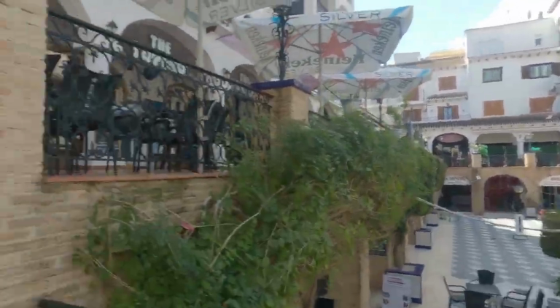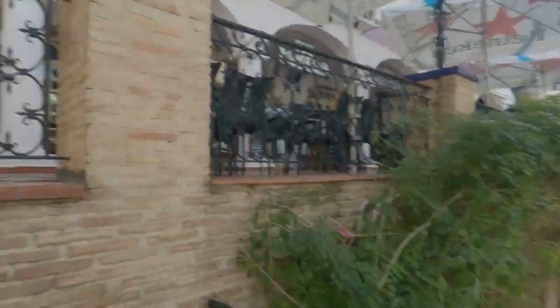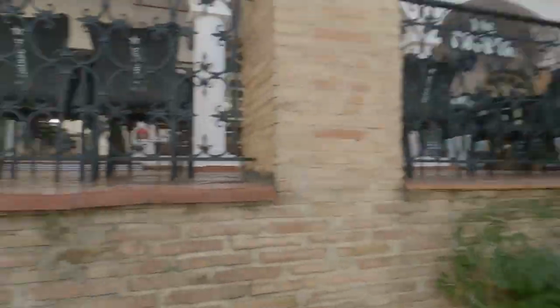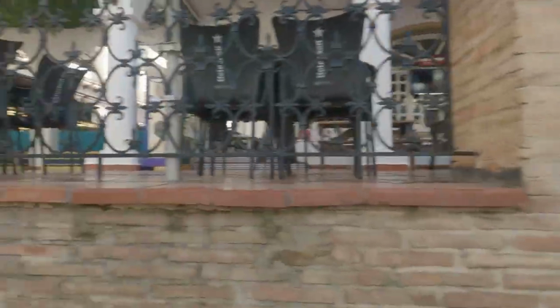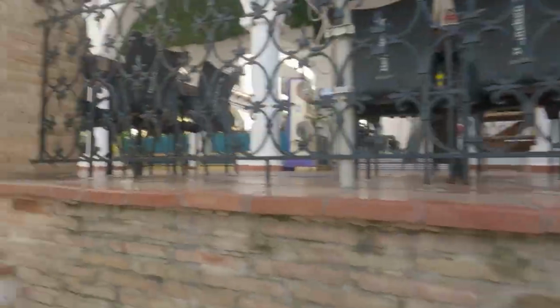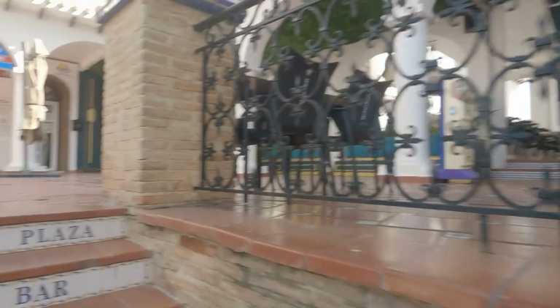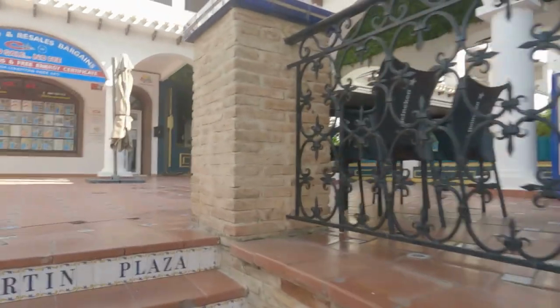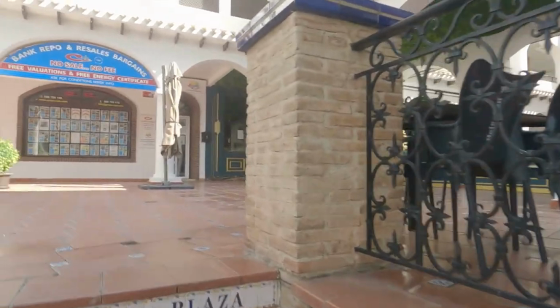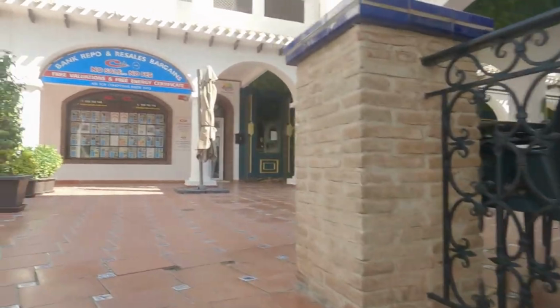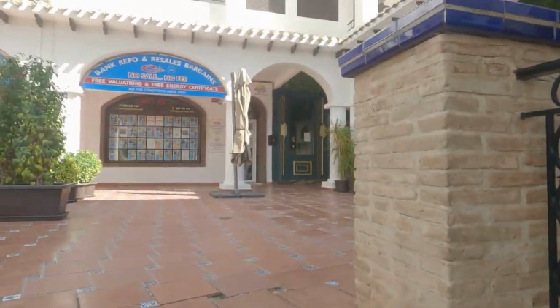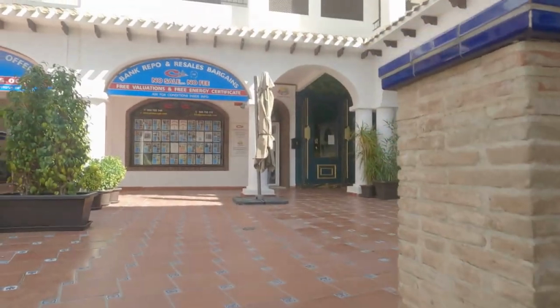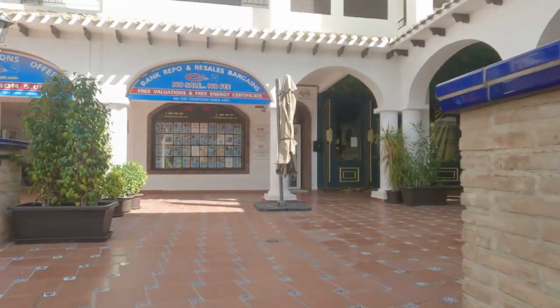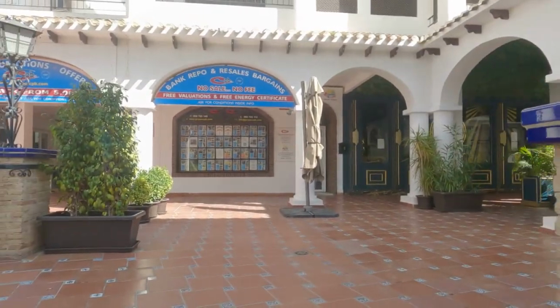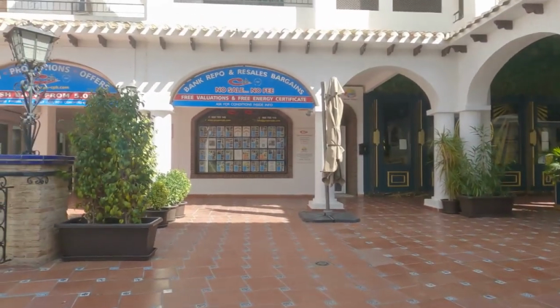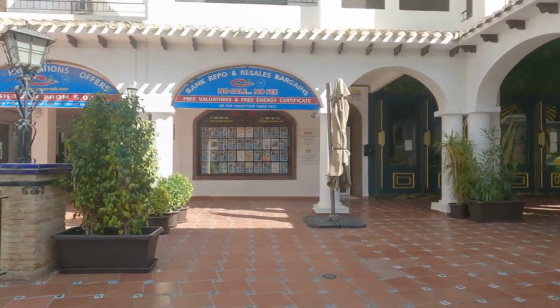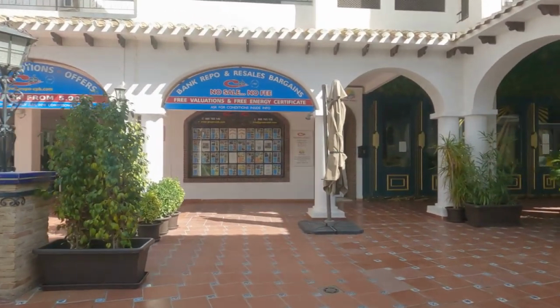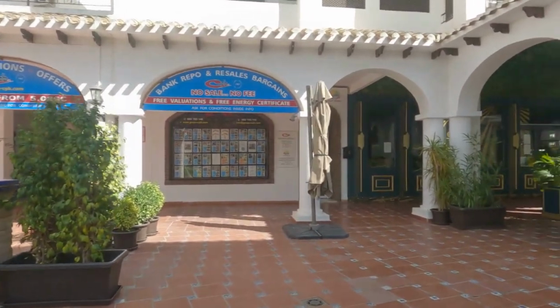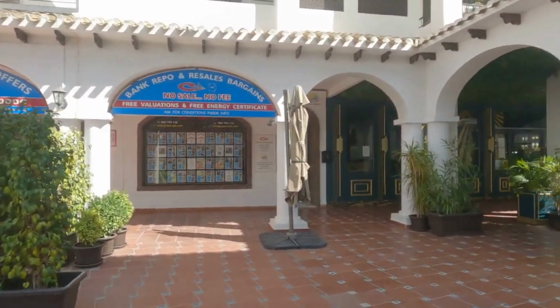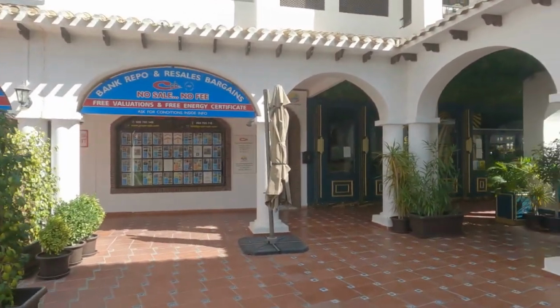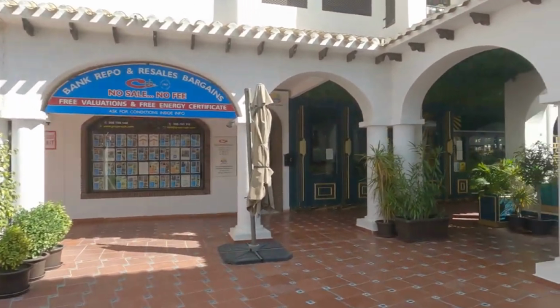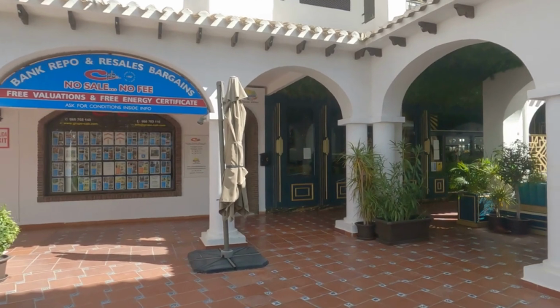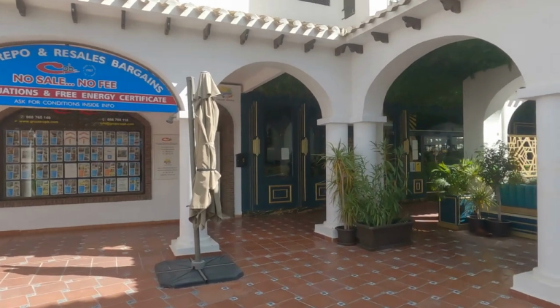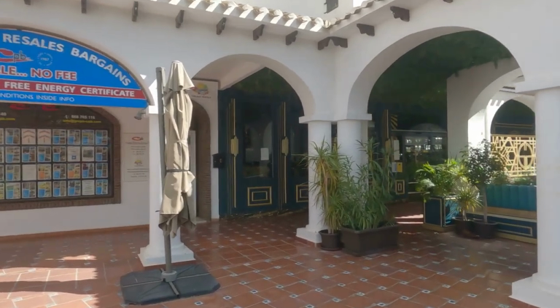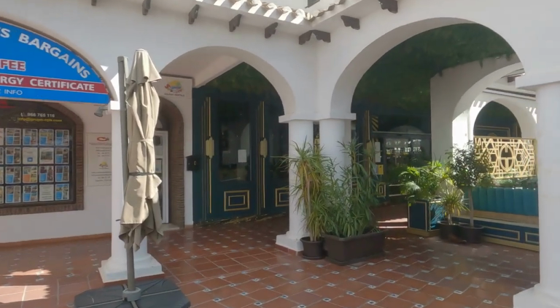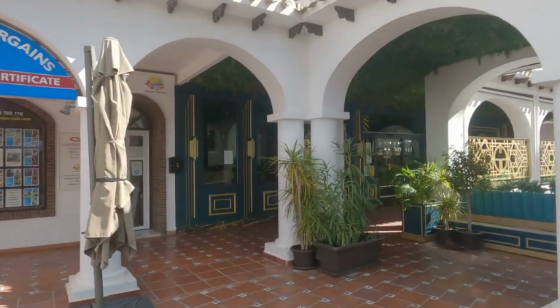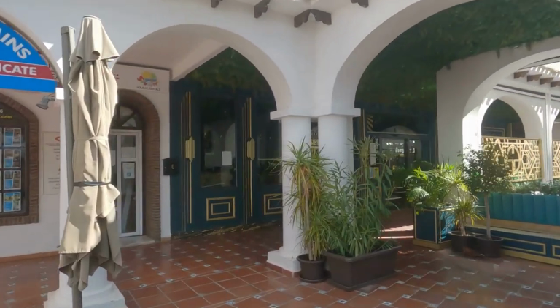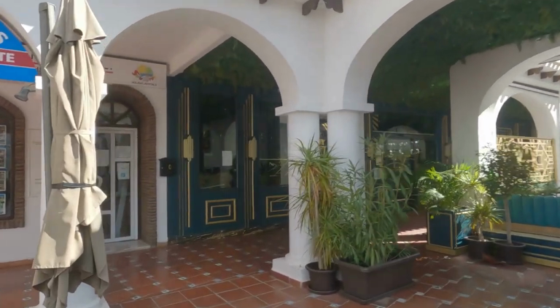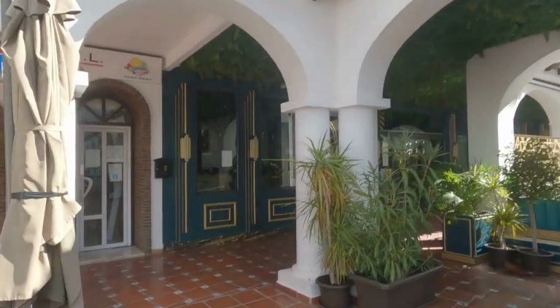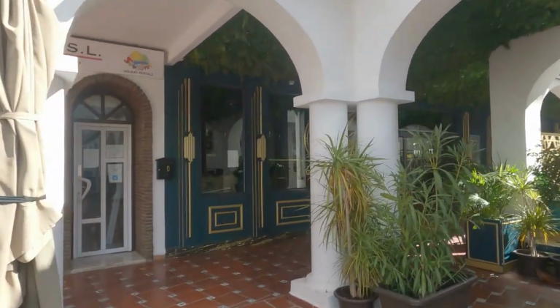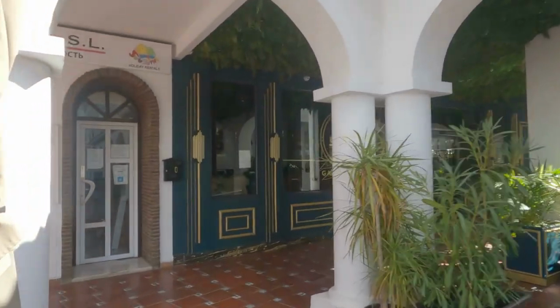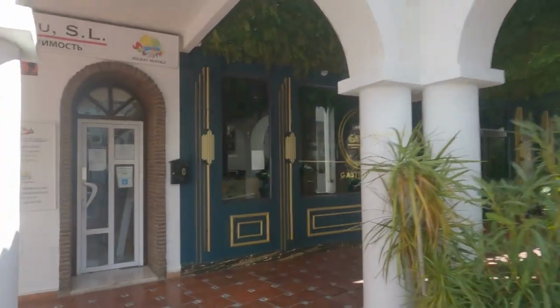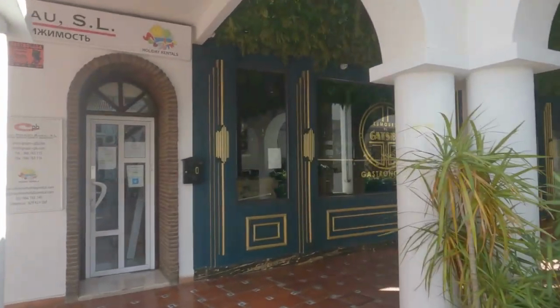Spoiled for choice at the restaurants up here, that's for sure. There's an estate agent right next door, and to the right you've got another lovely restaurant — supposed to be highly recommended for lunches.